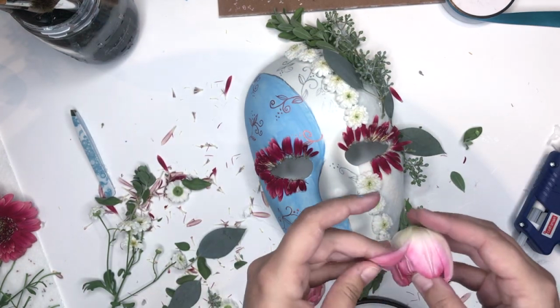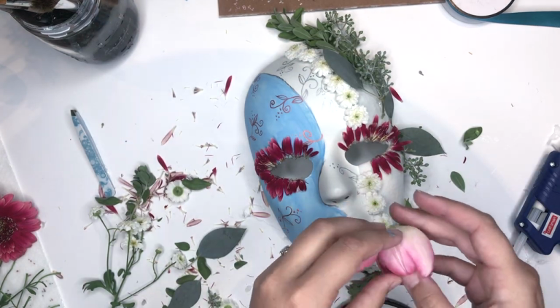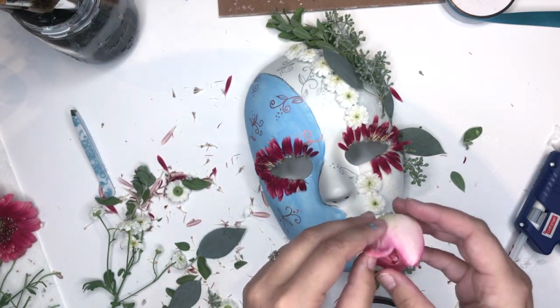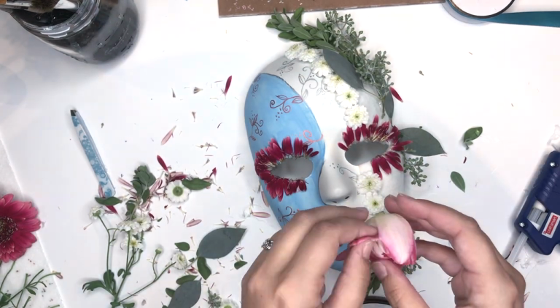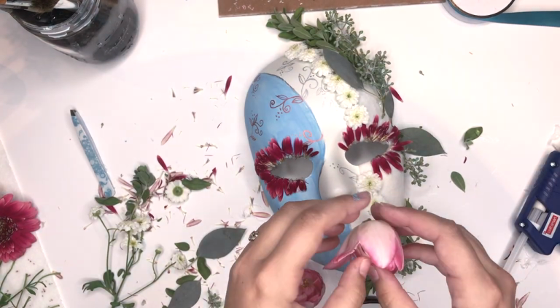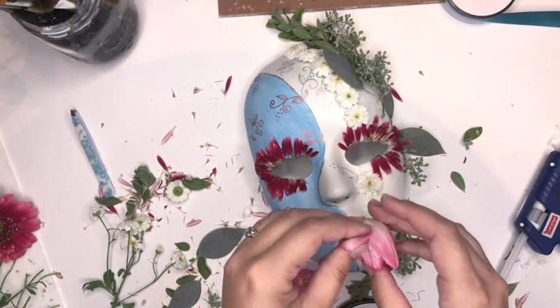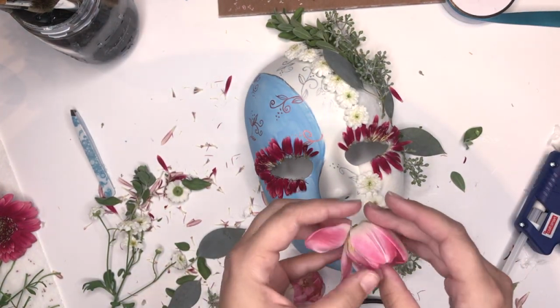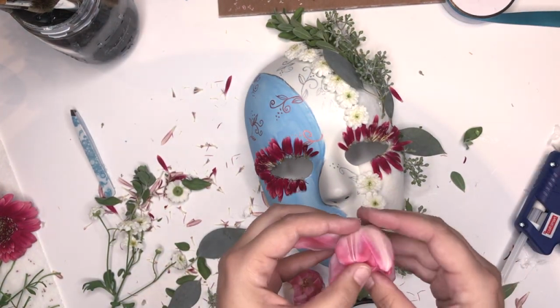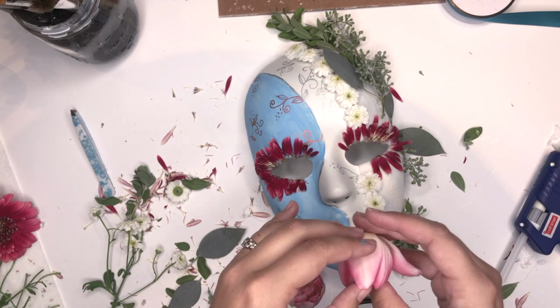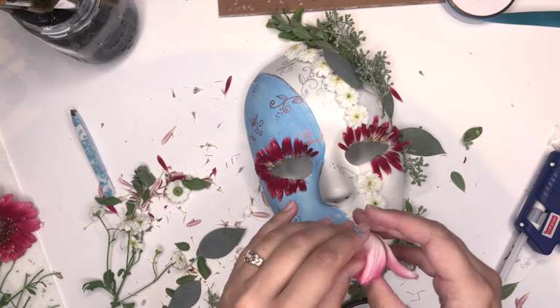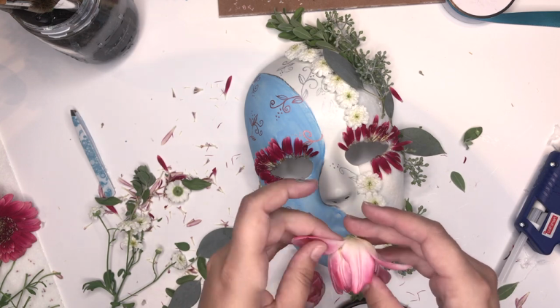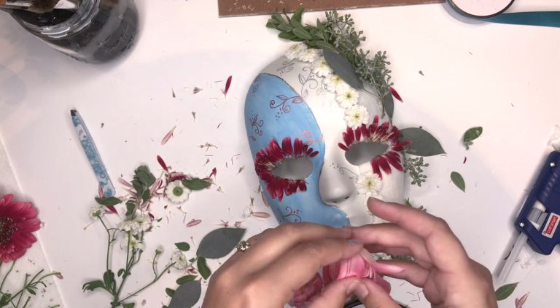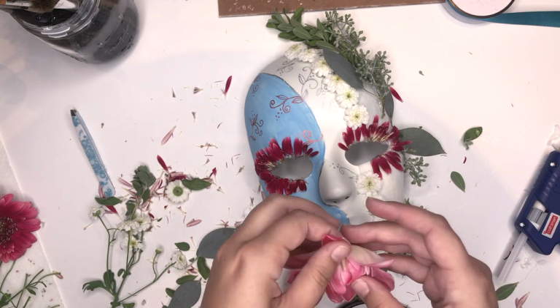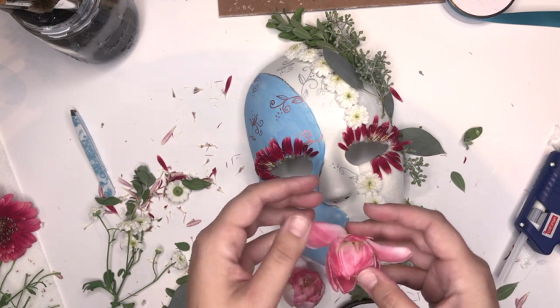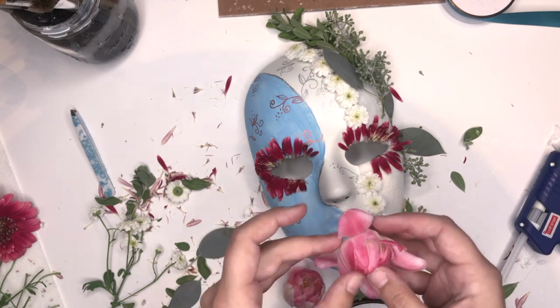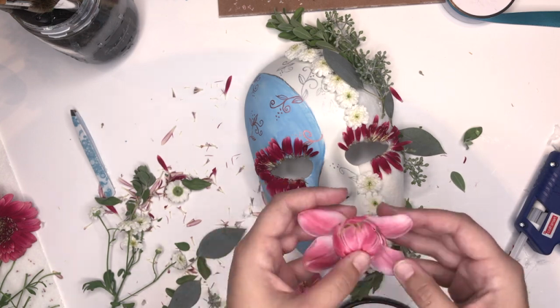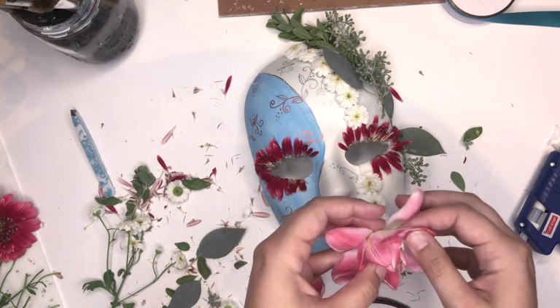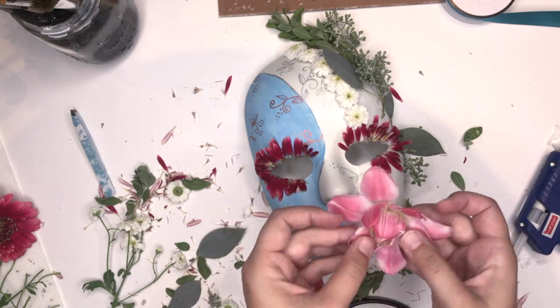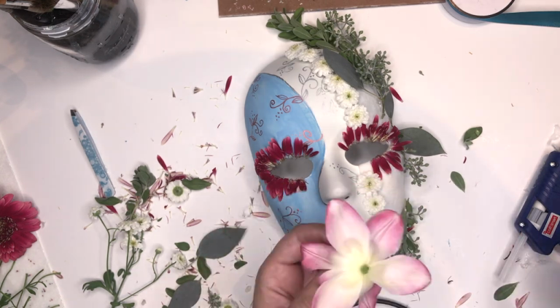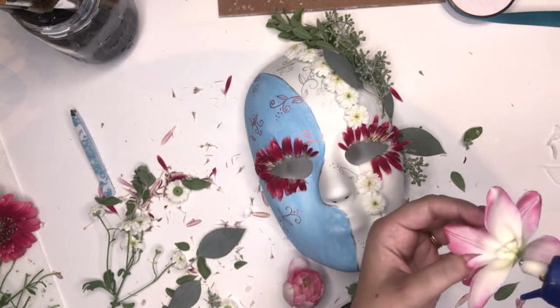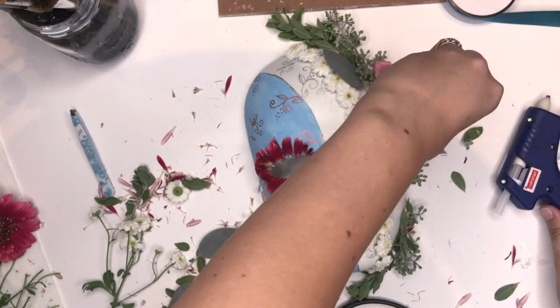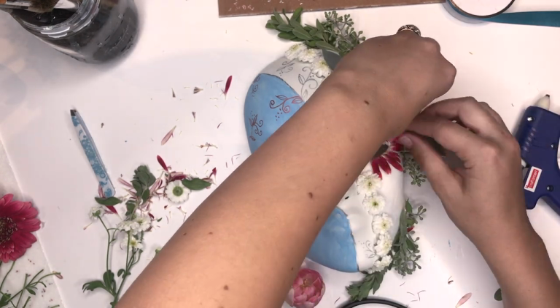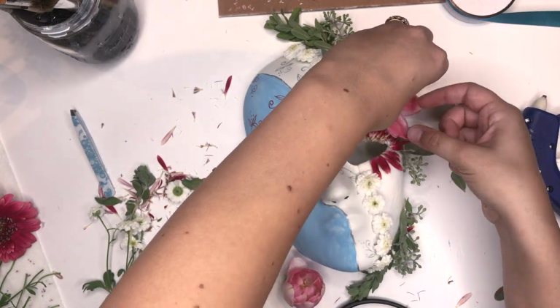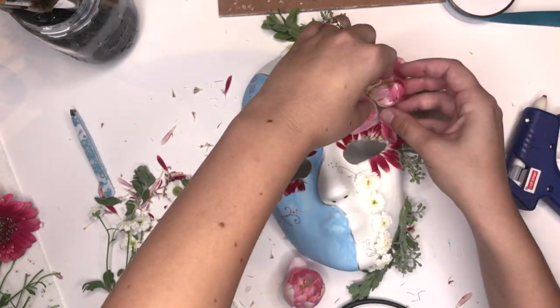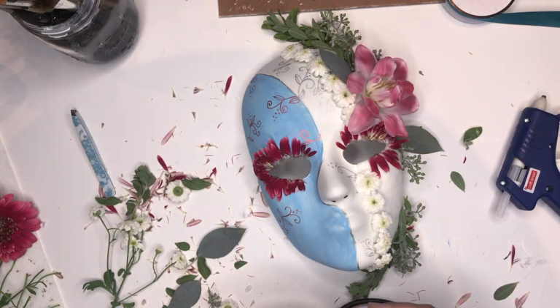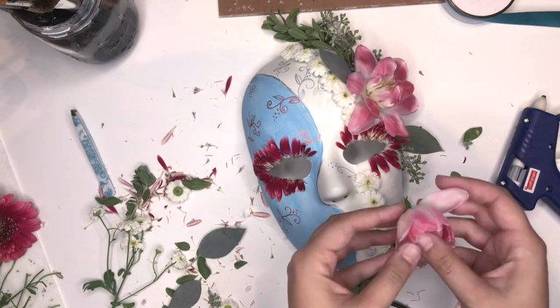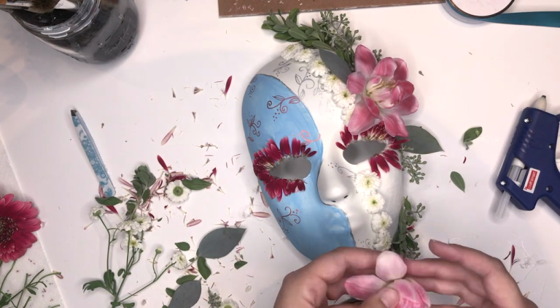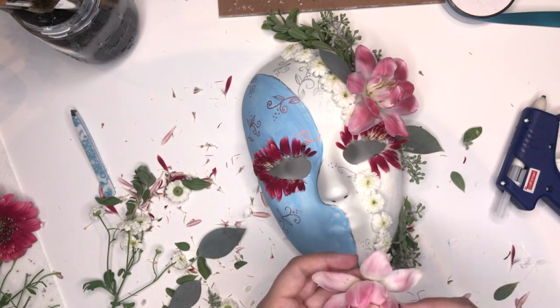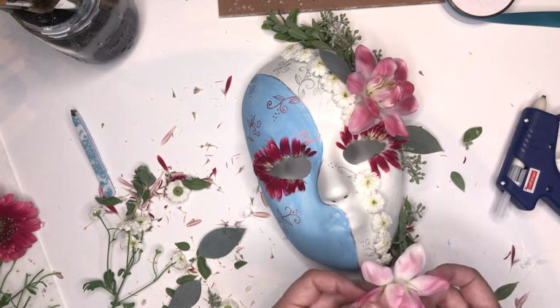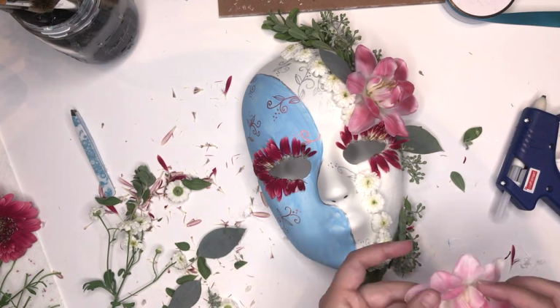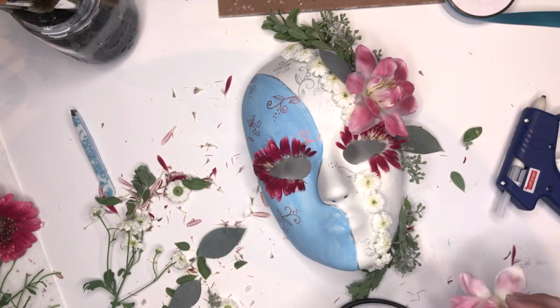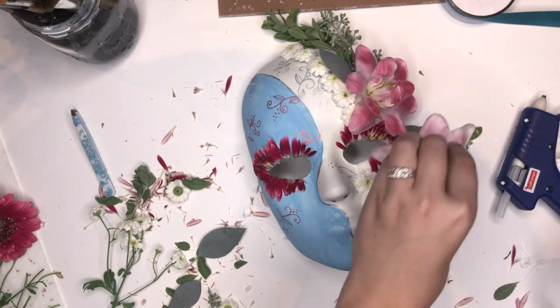Then I'm going to just reflux these tulips to make them look just like a different flower. They look really pretty when you reflux them. Look at that — isn't that gorgeous?